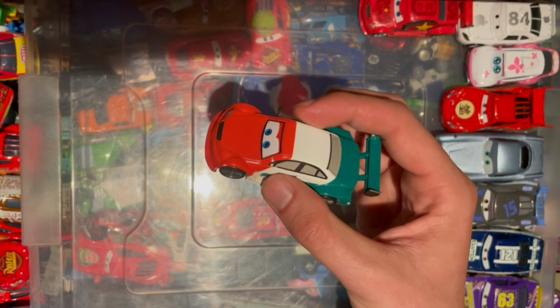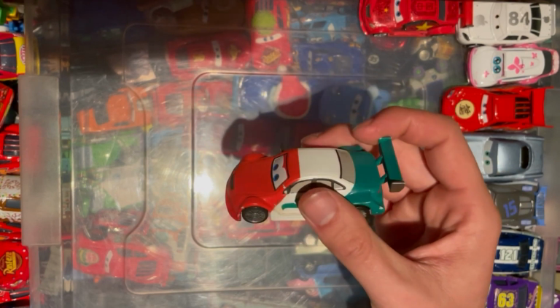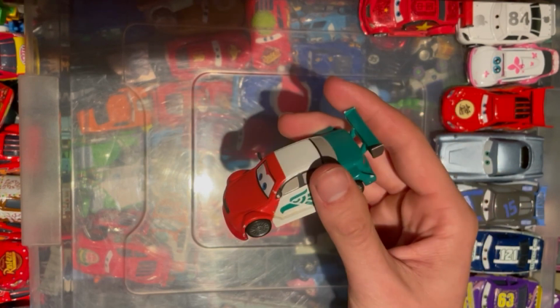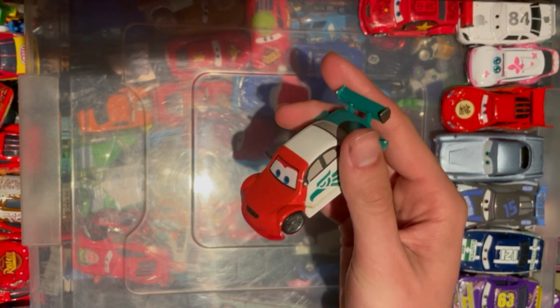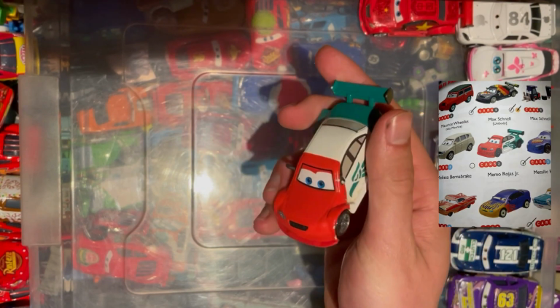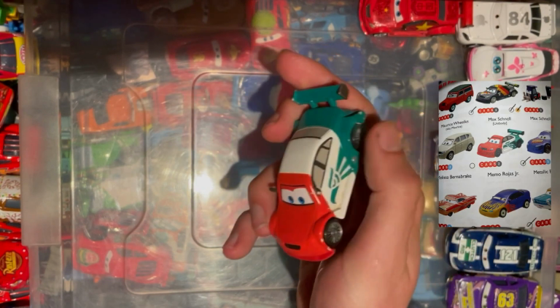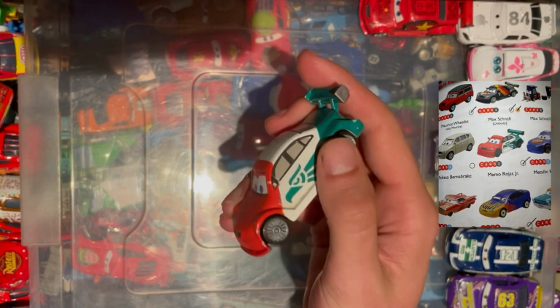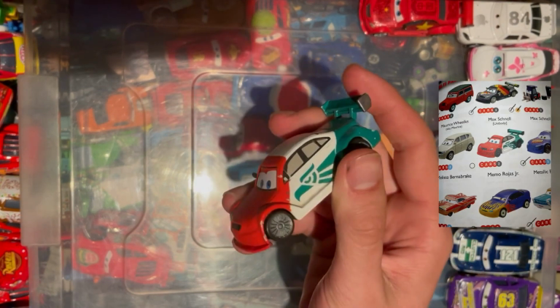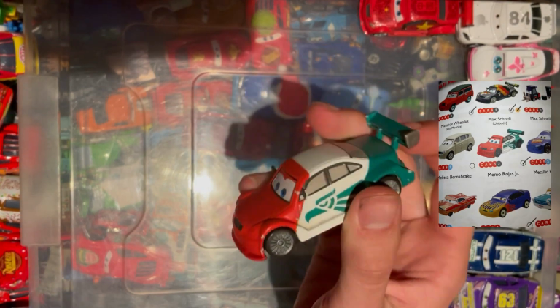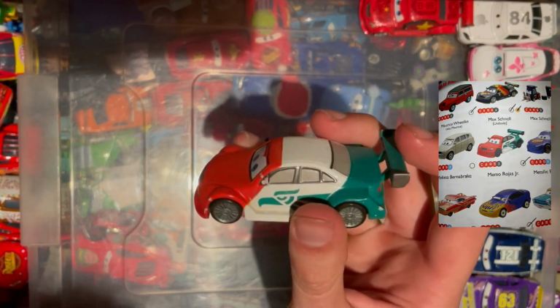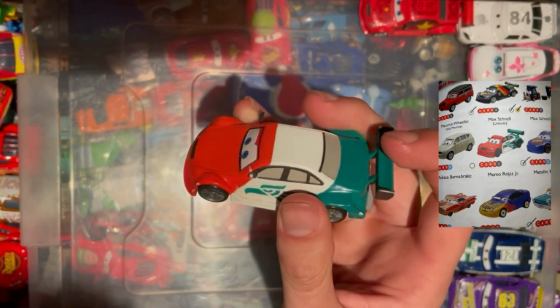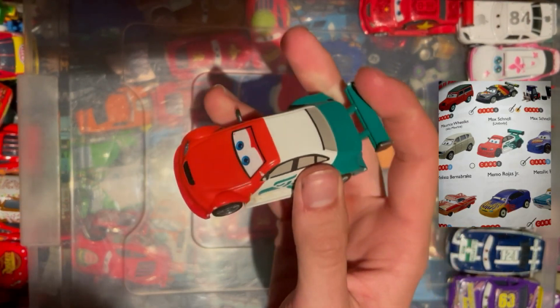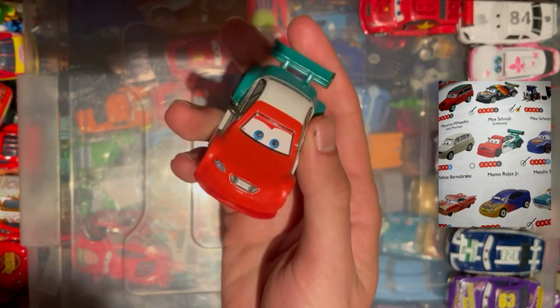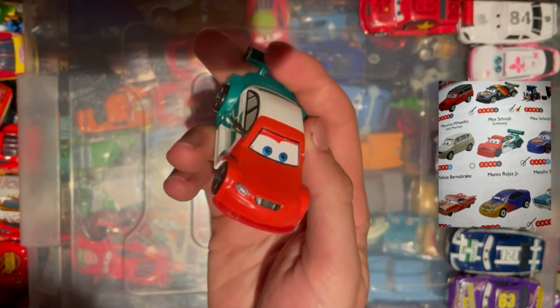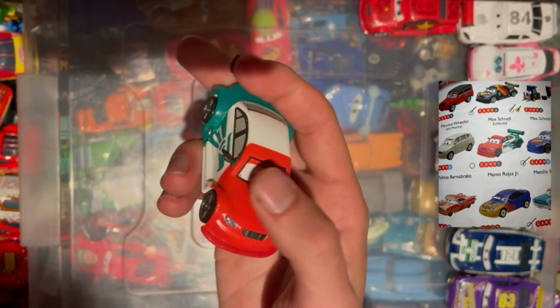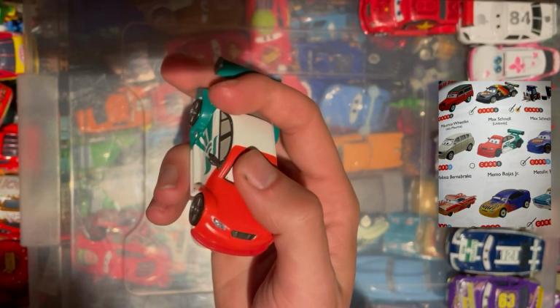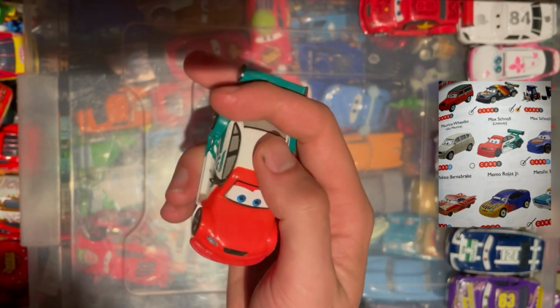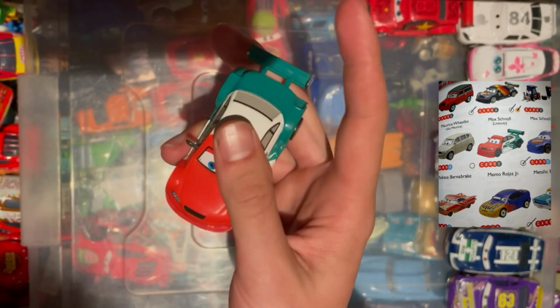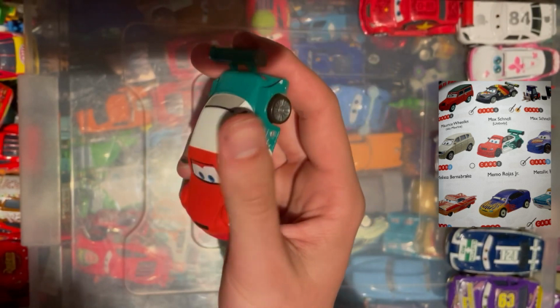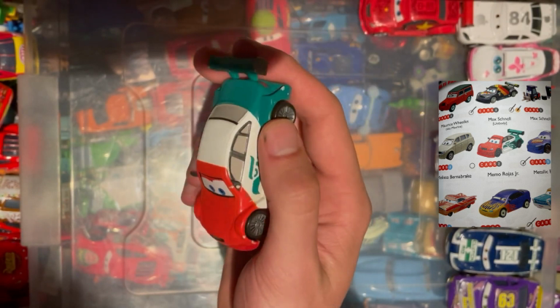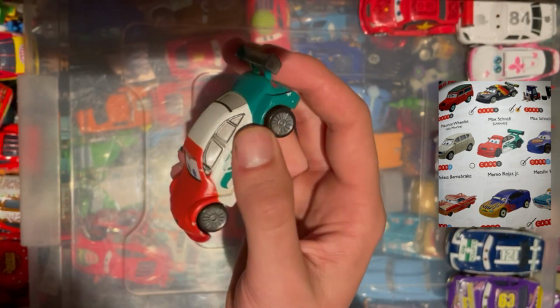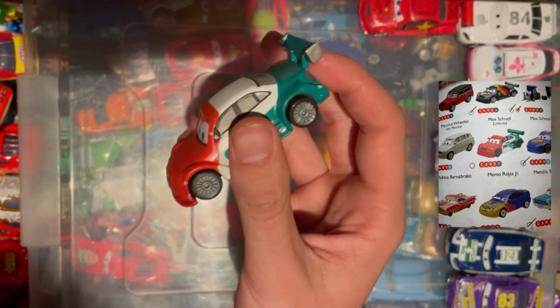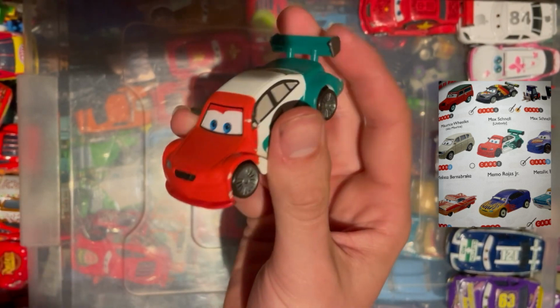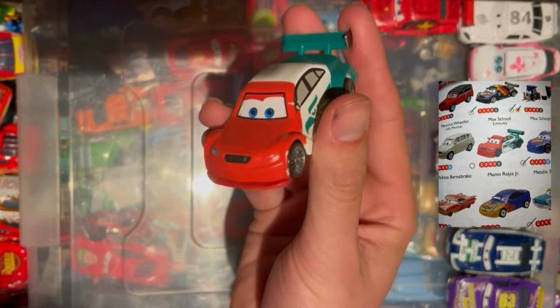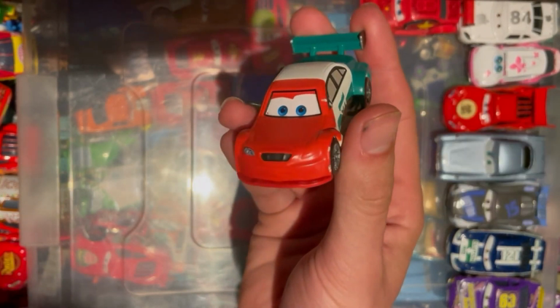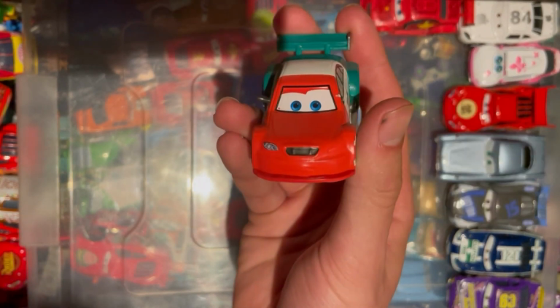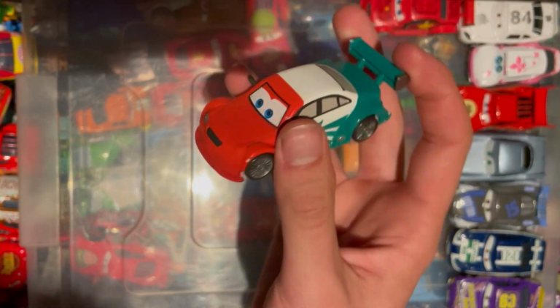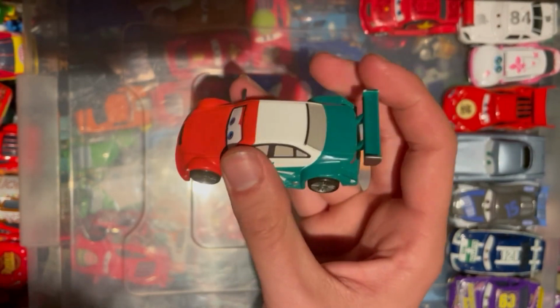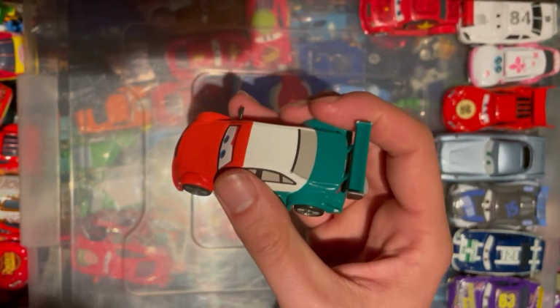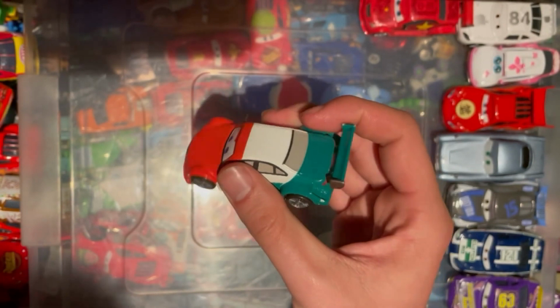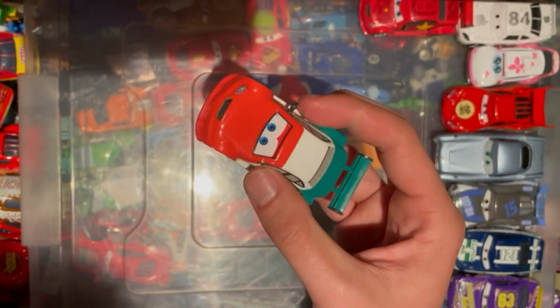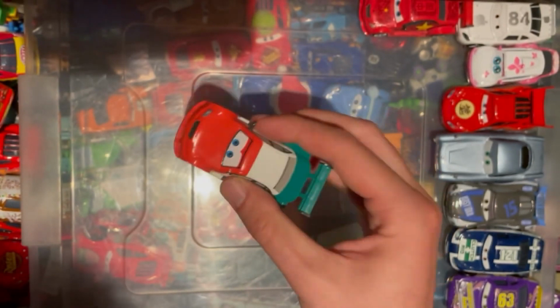We also have the Mexican one — it's Memo Rojas Jr — another one to tick off the list. Pretty cool looking car, similar design, but unfortunately missing a wing mirror. Still pretty cool to tick off the list.